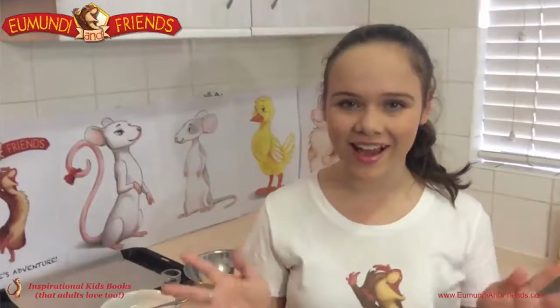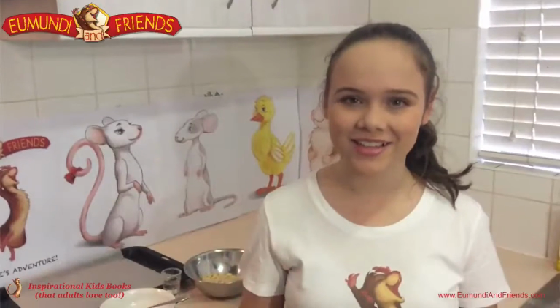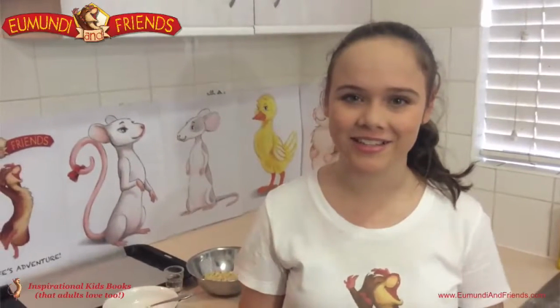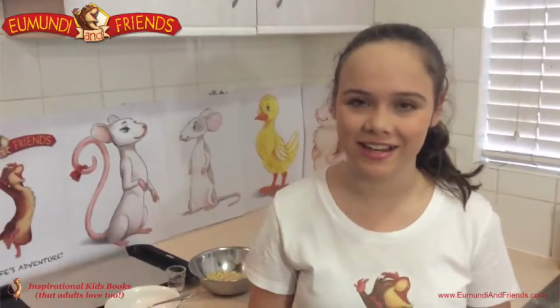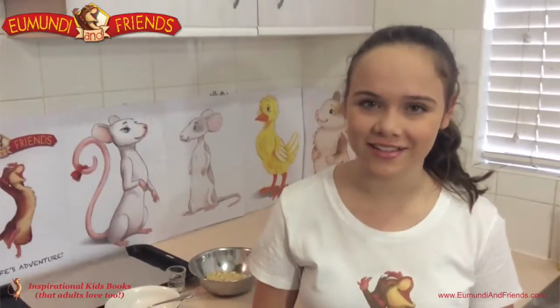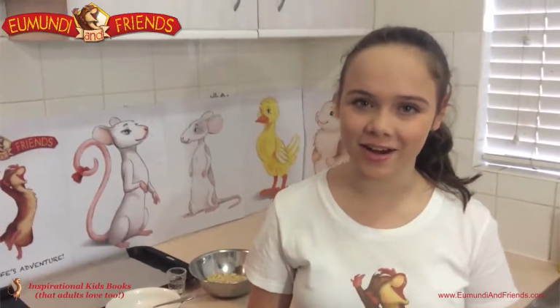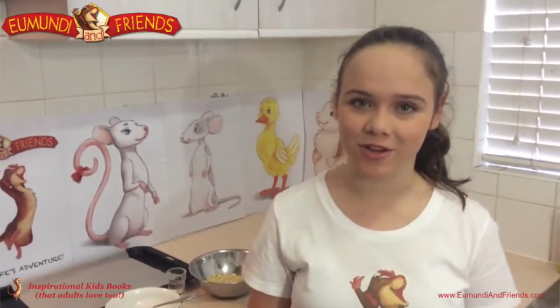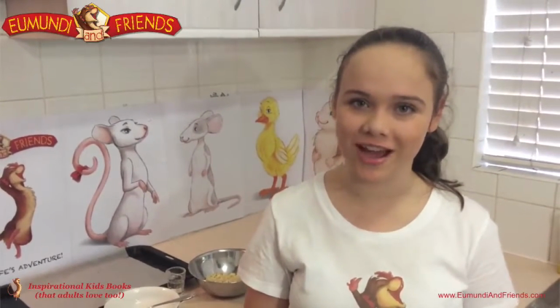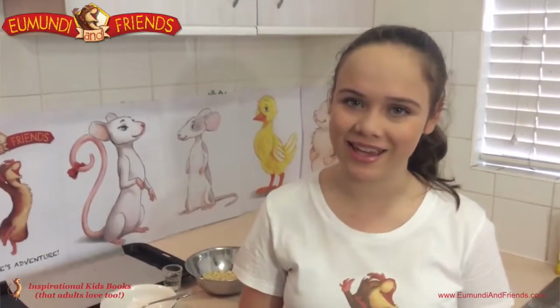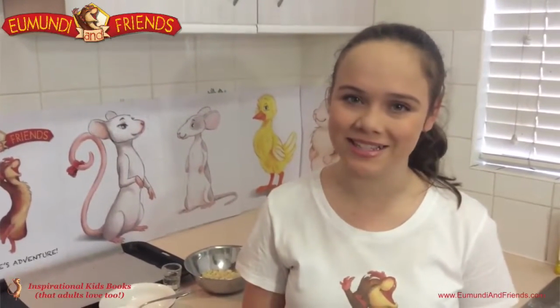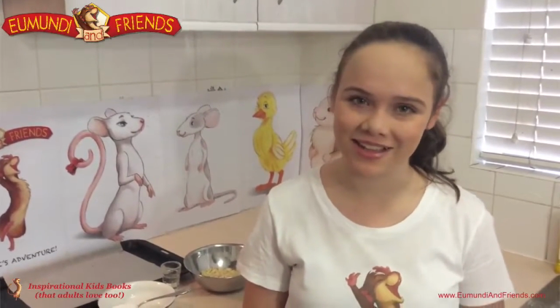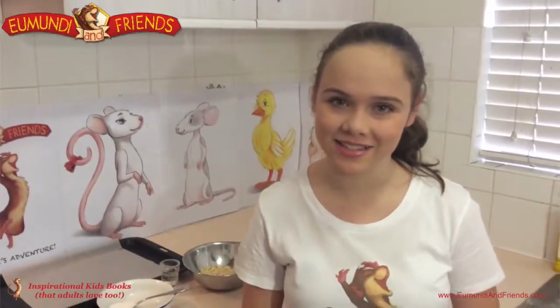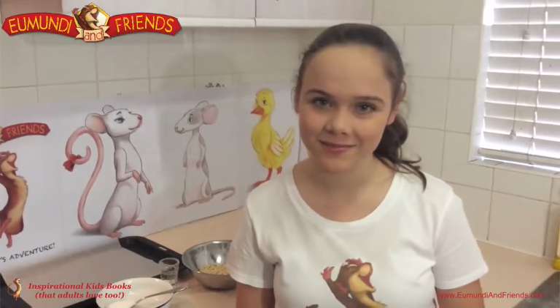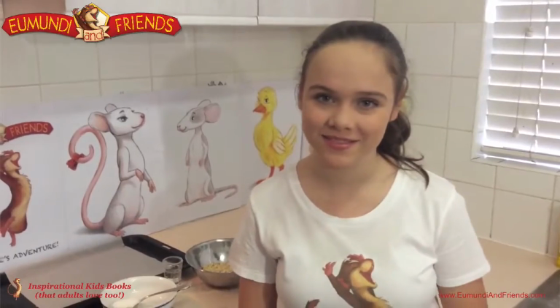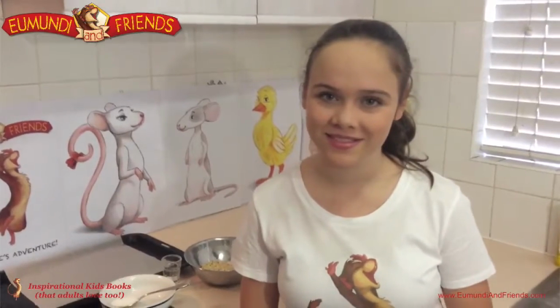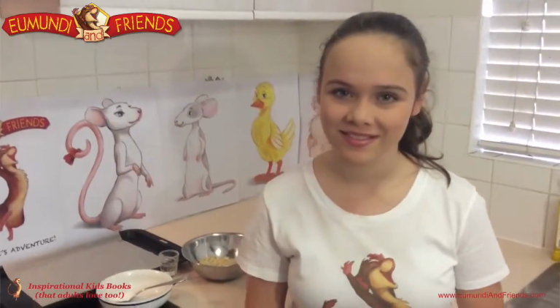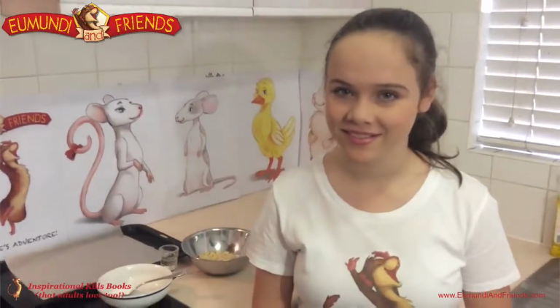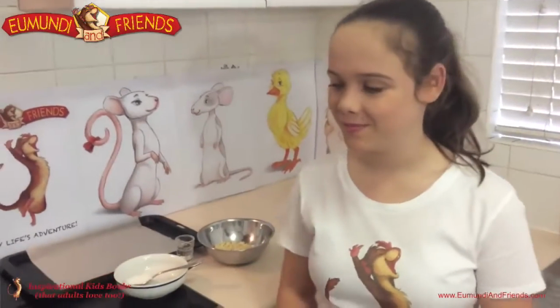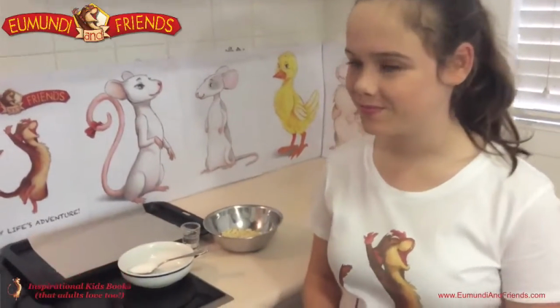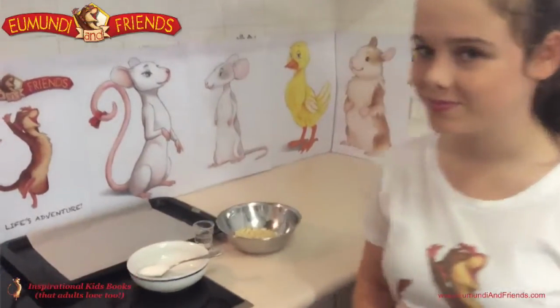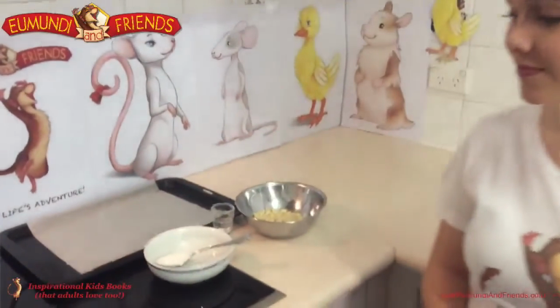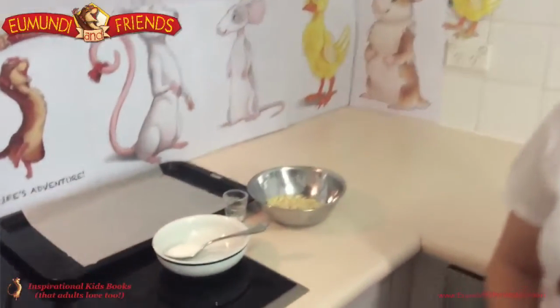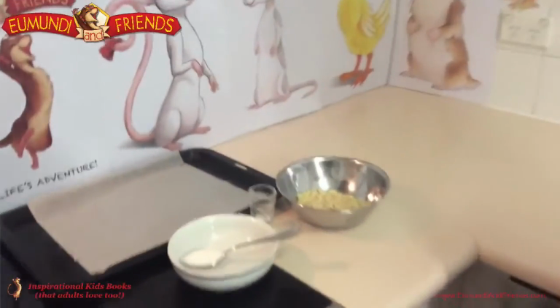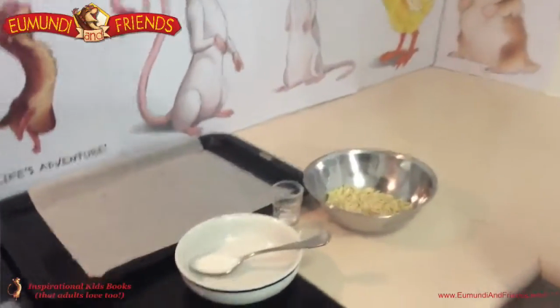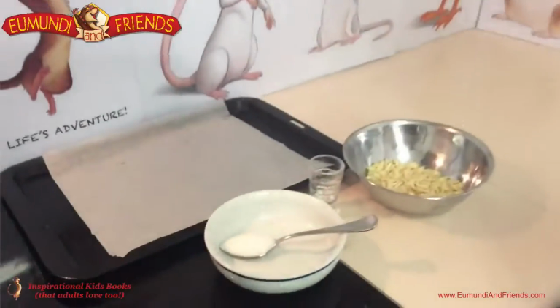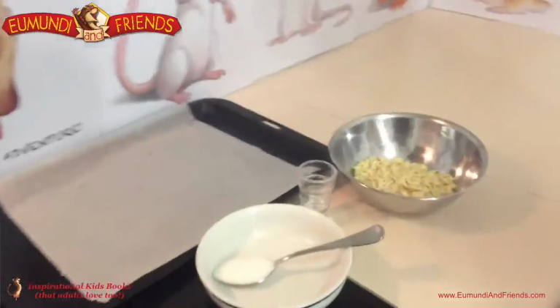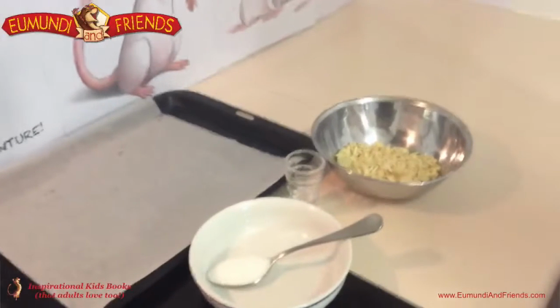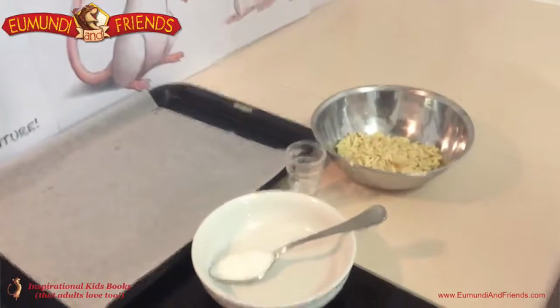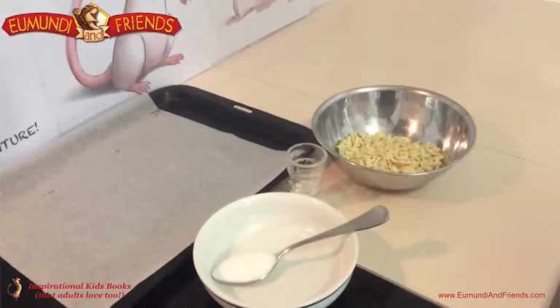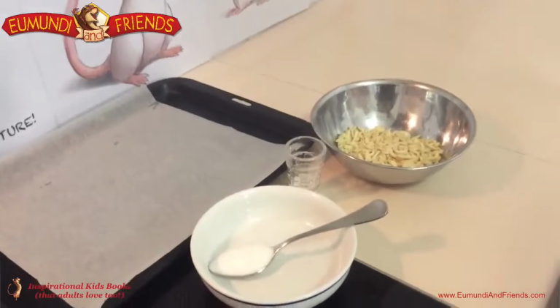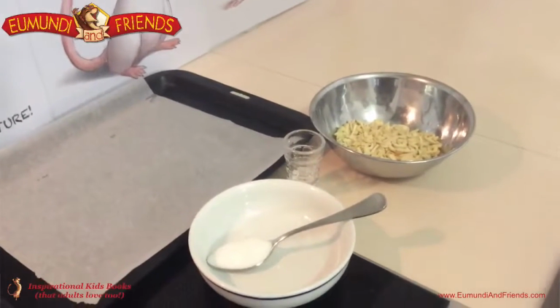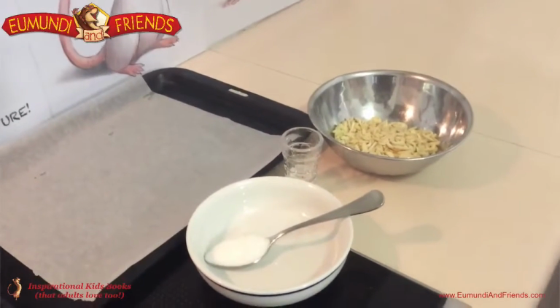Hey guys, it's Kristen and today I'll be showing you how to make Hammy's Nut Clusters. Hi guys, it's Stuart here. So we'll just come over and have a look at the ingredients we've got. We've got some slithered almonds, some water and some sugar.